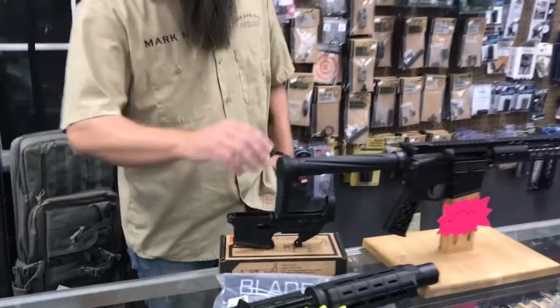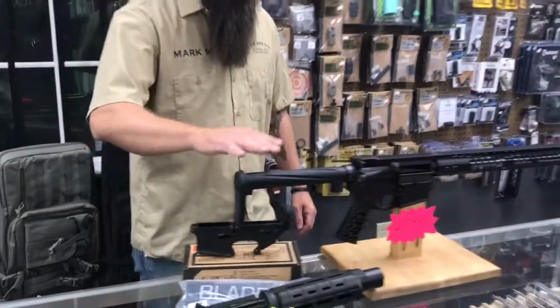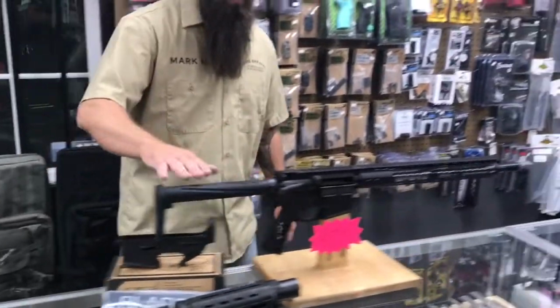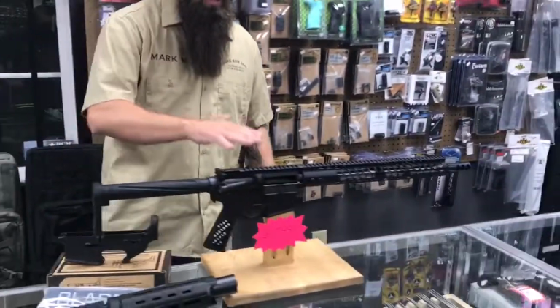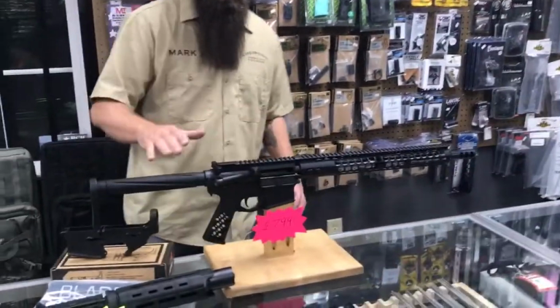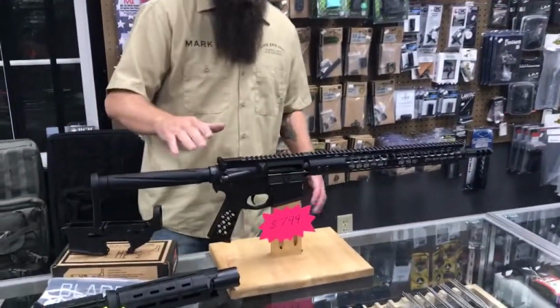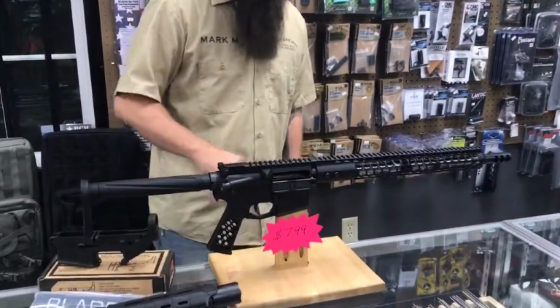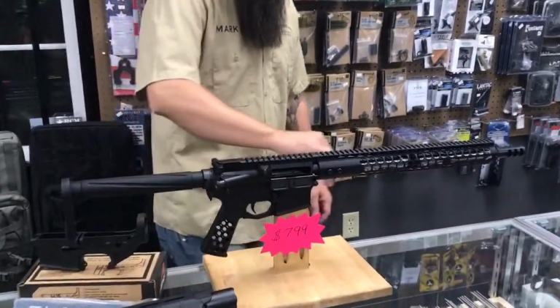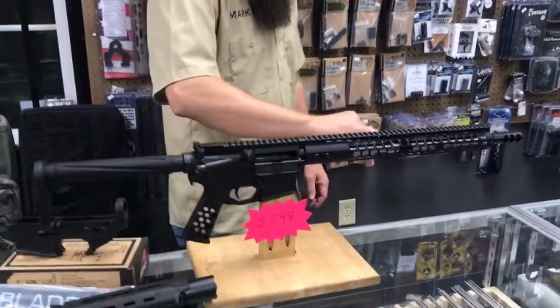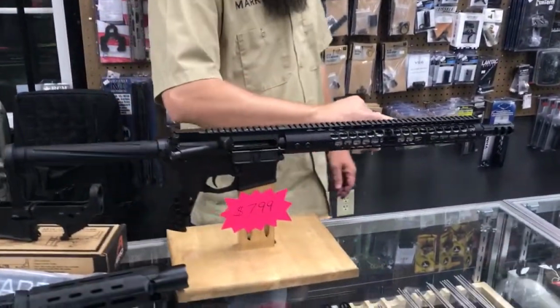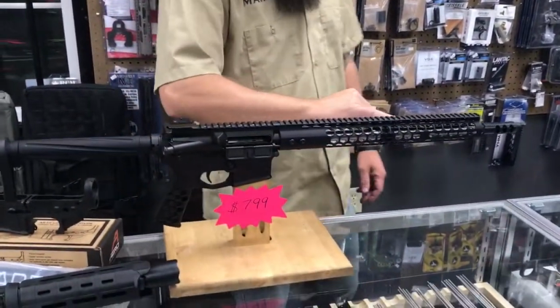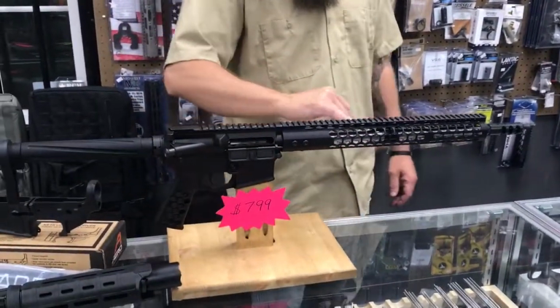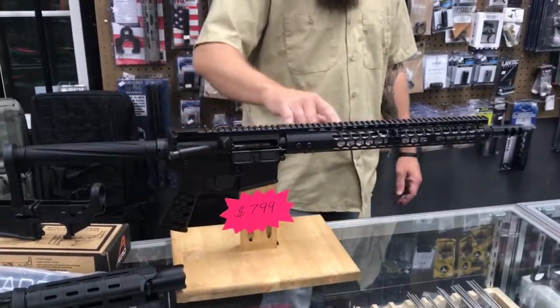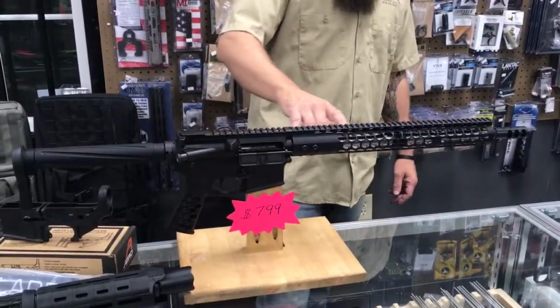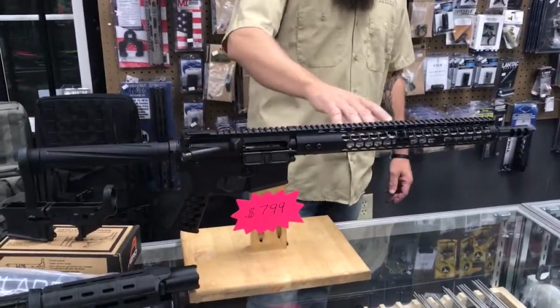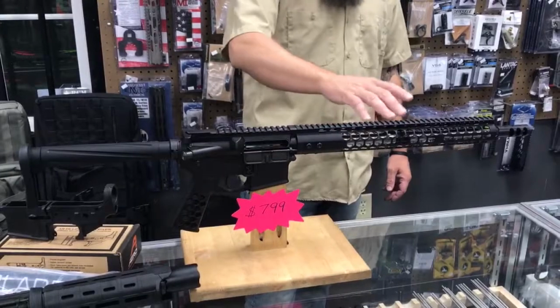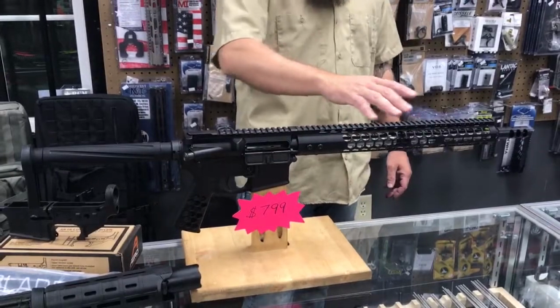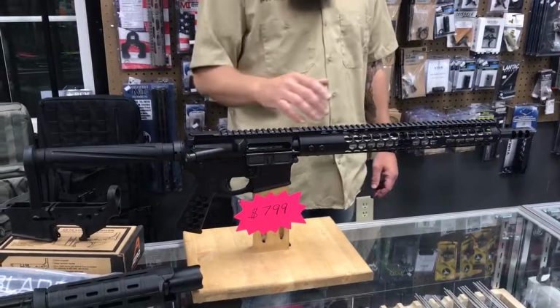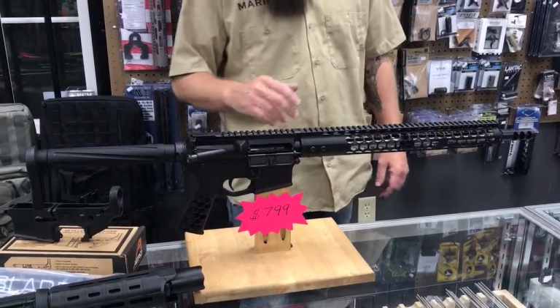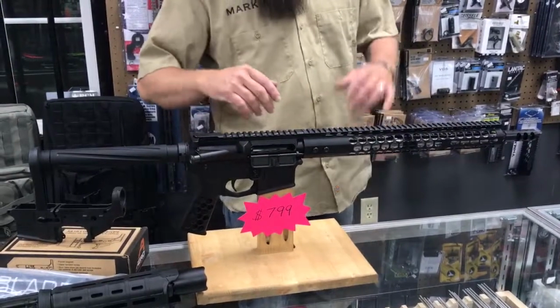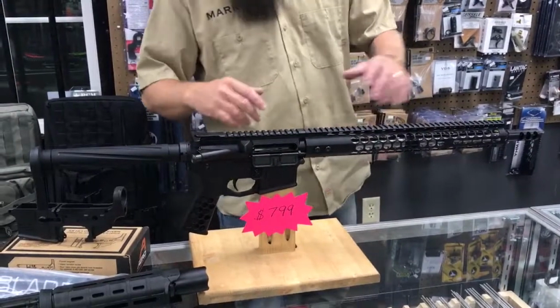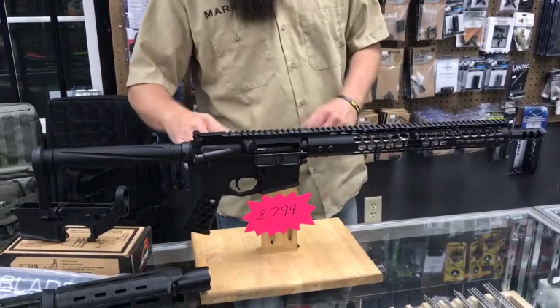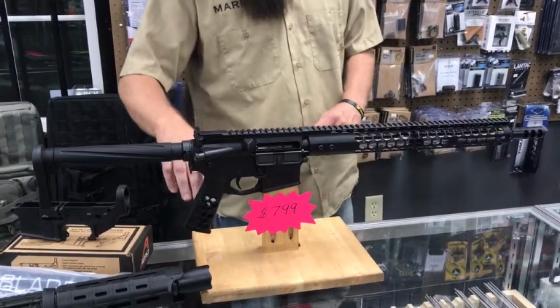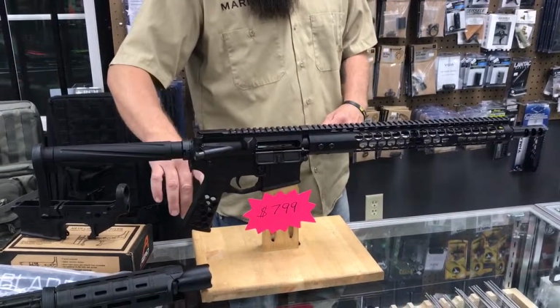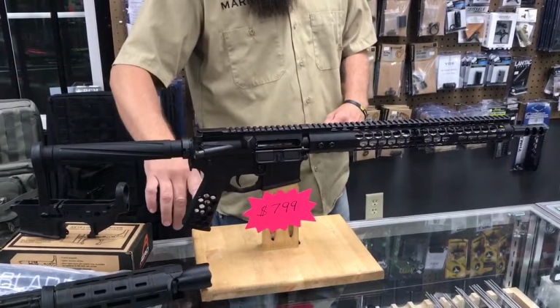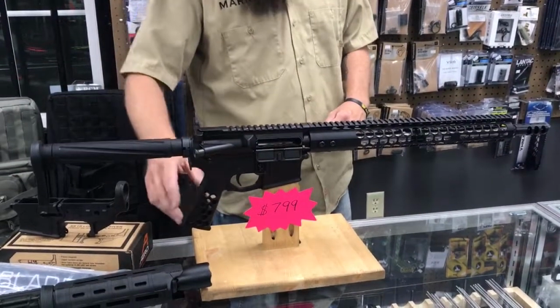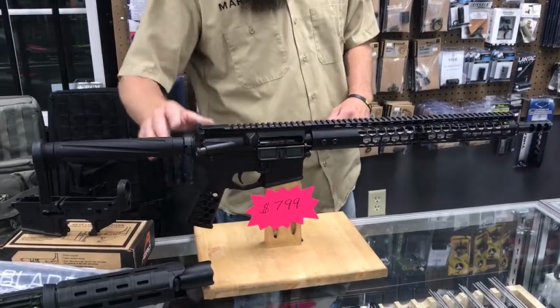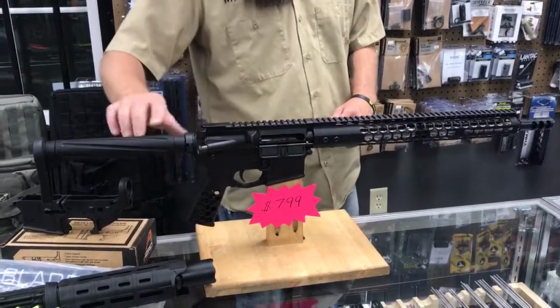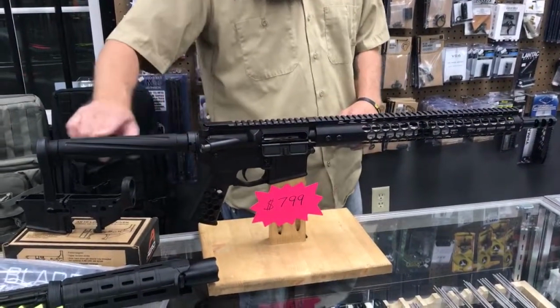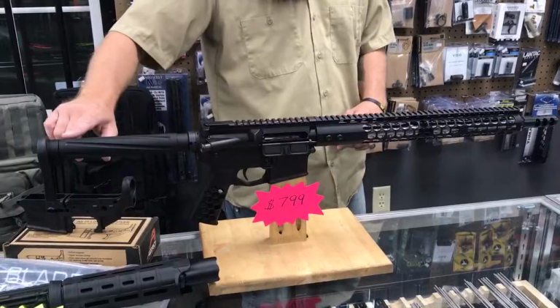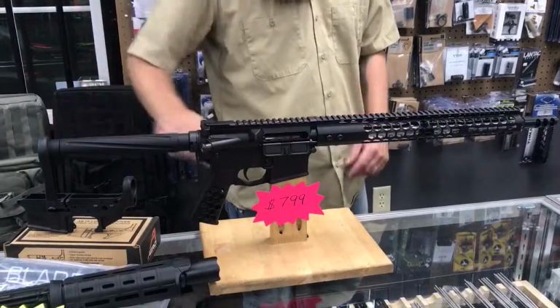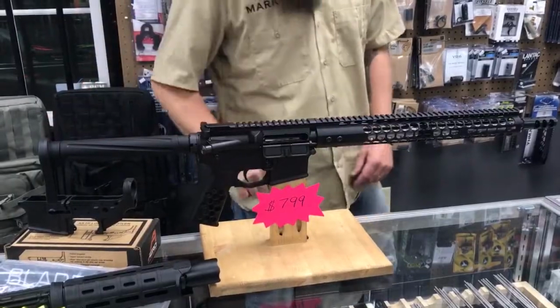We do have some real nice ARs in stock. This one's set up with a 16-inch stainless barrel on the honeycomb handguard with the aluminum grips and the spiral fluted buttstock.